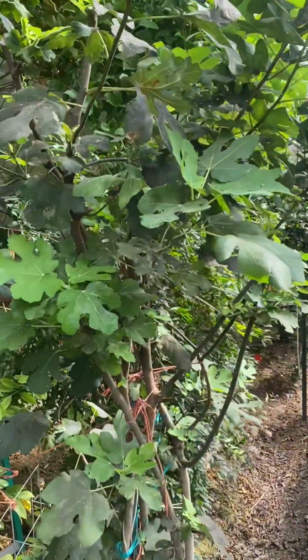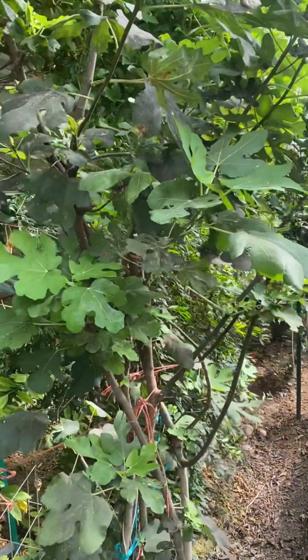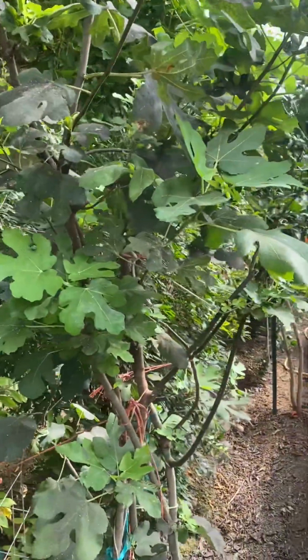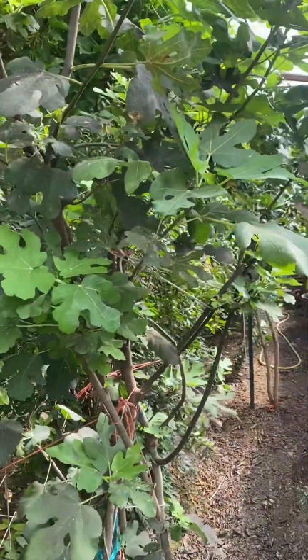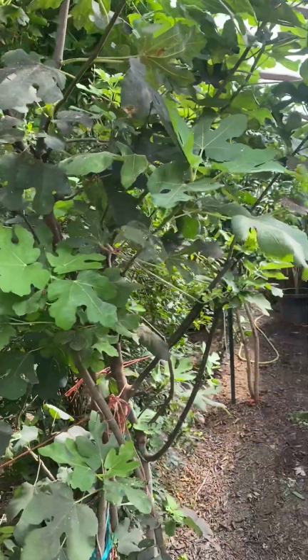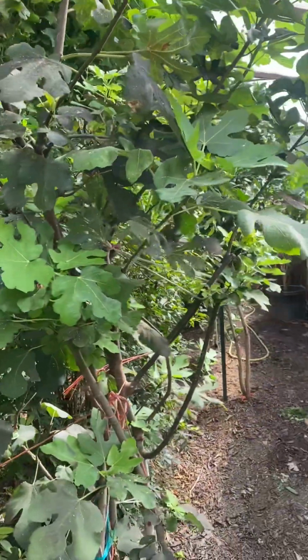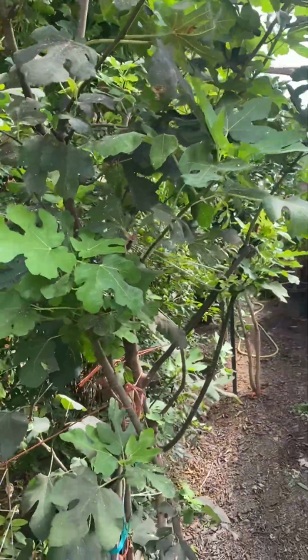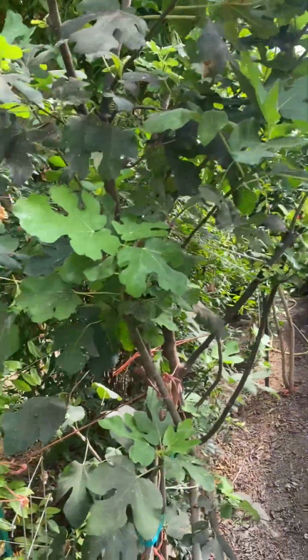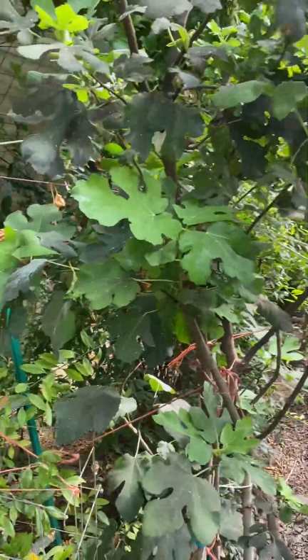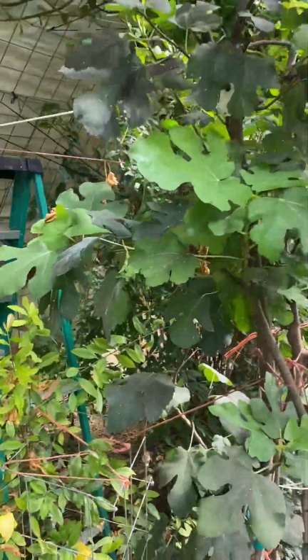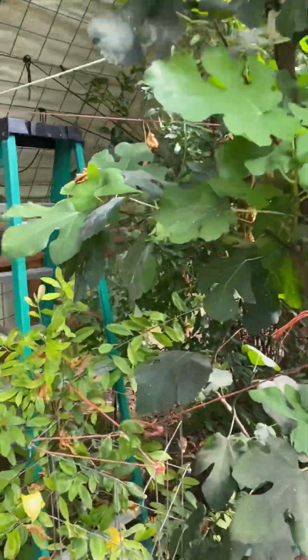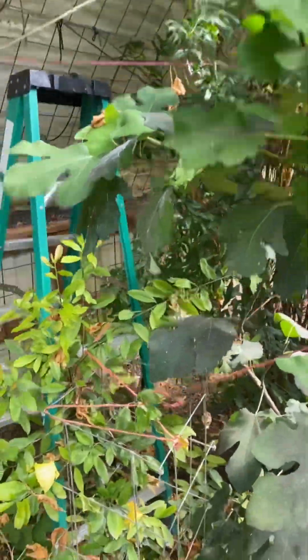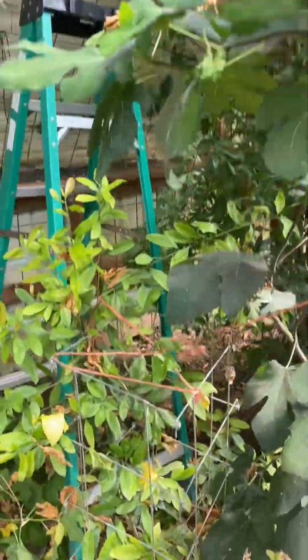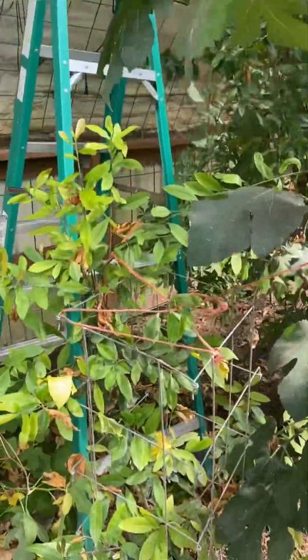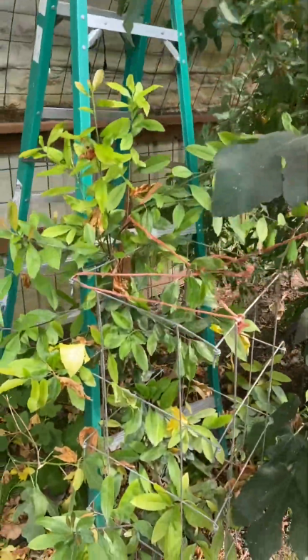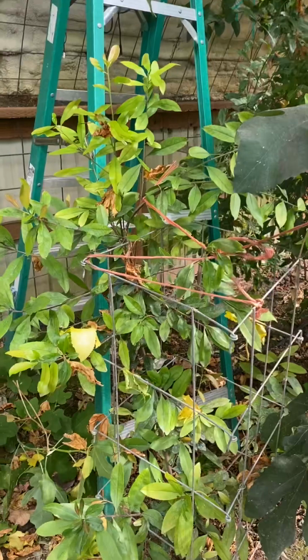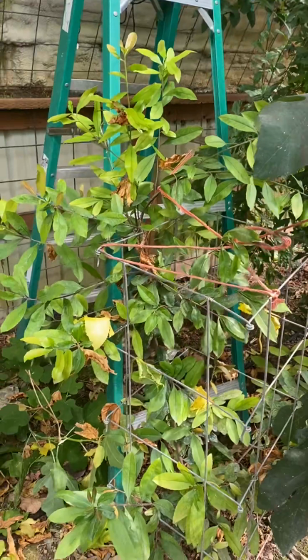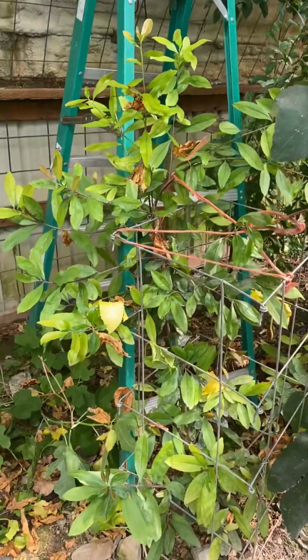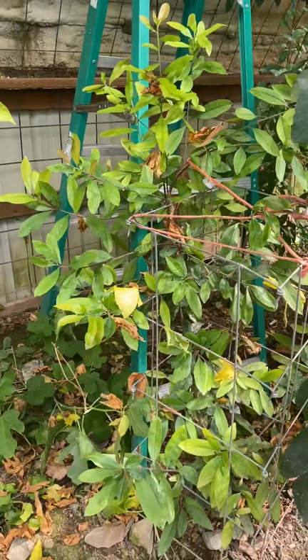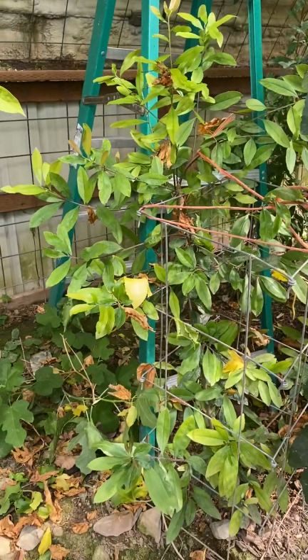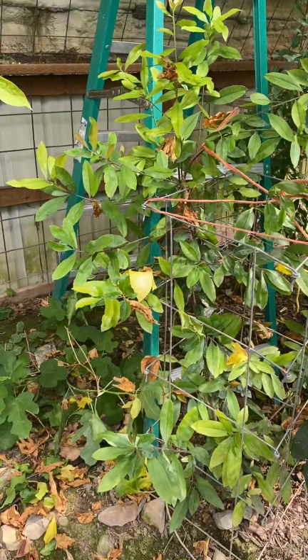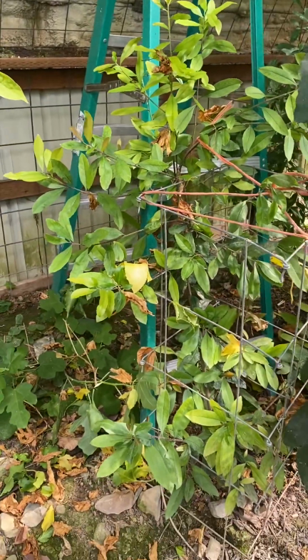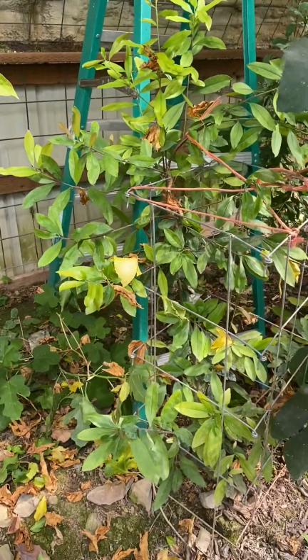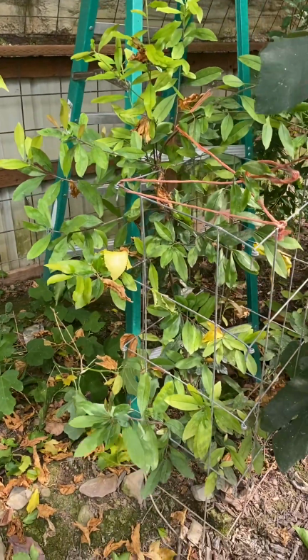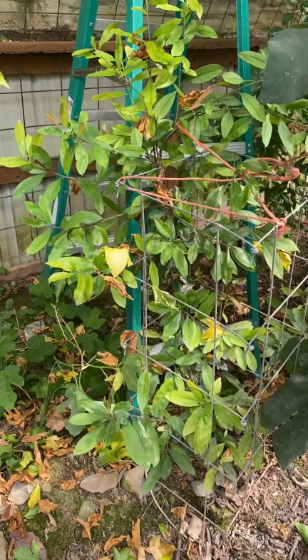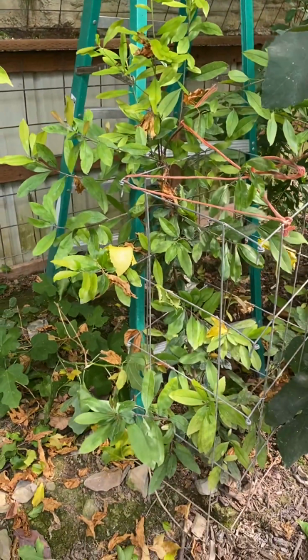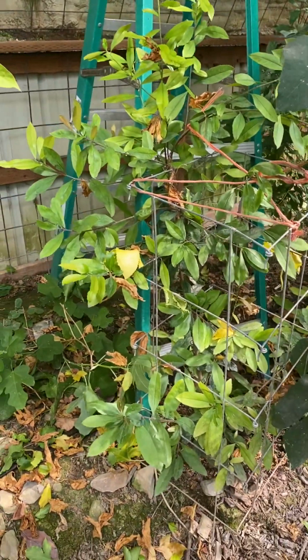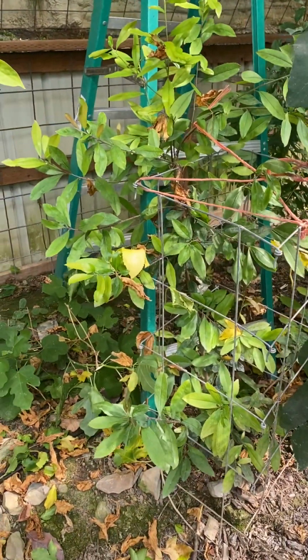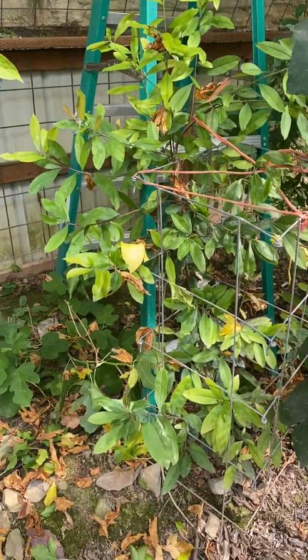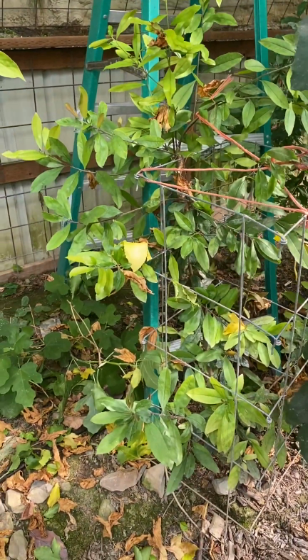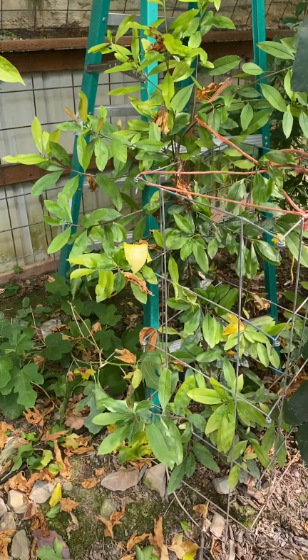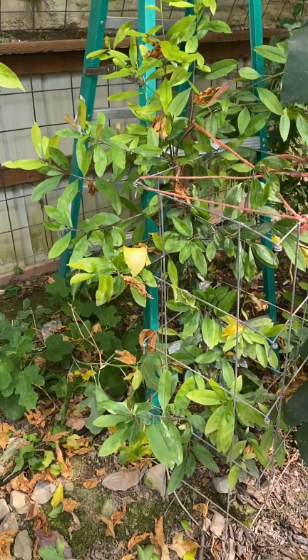Figs do really well in here. This is a mate tree, which I thought I'd try — a lot of people like mate as a tea.